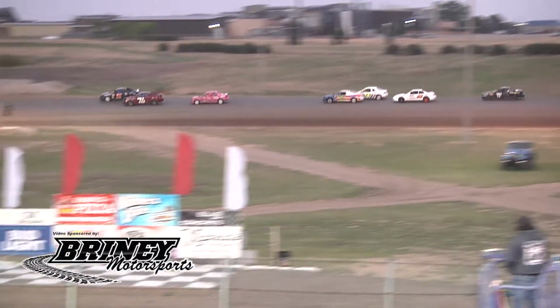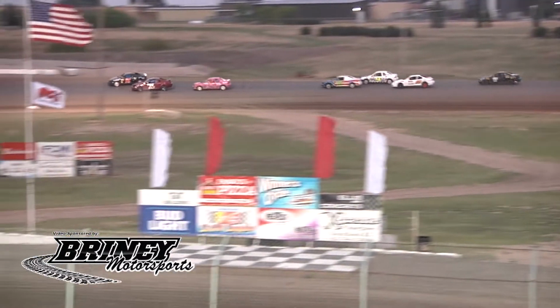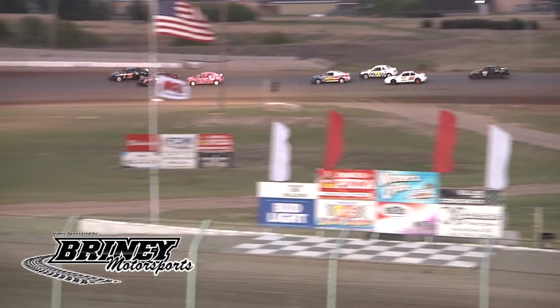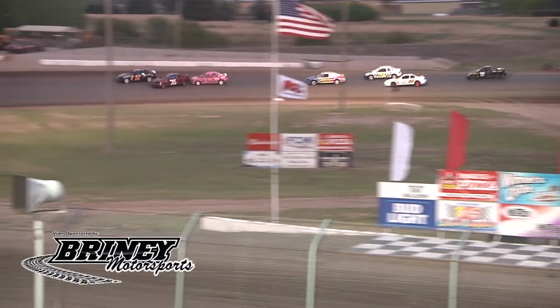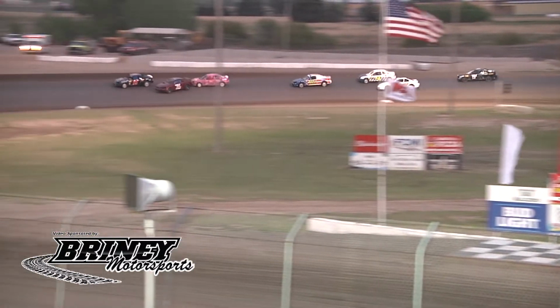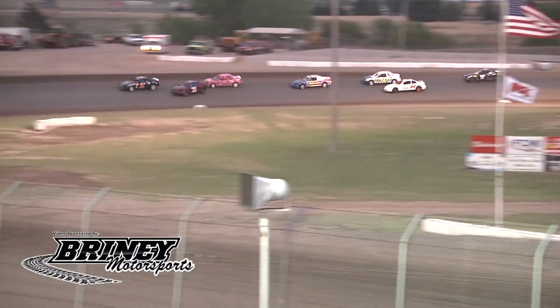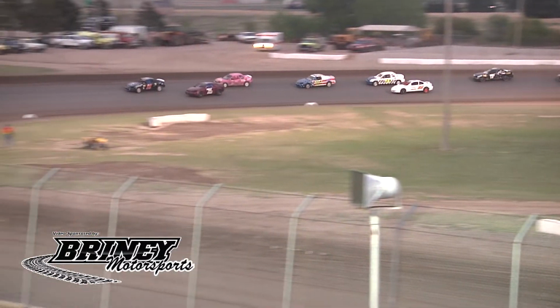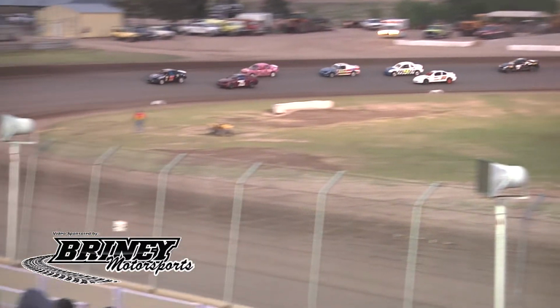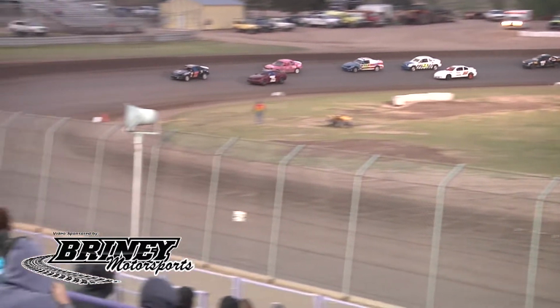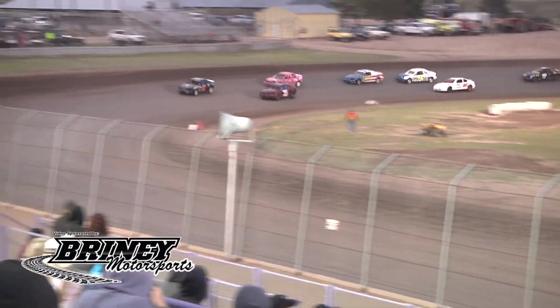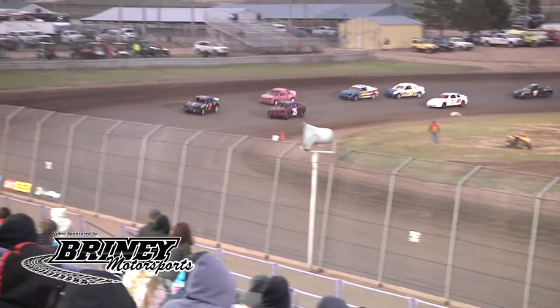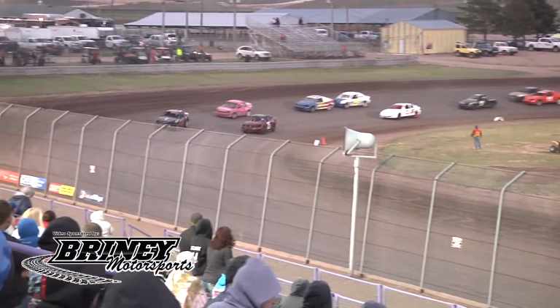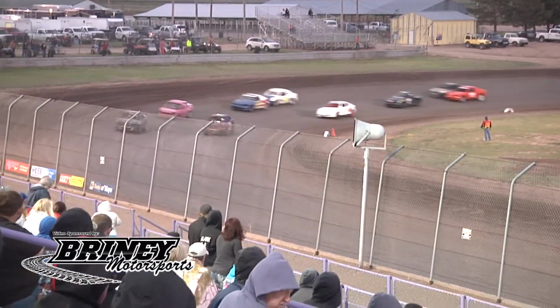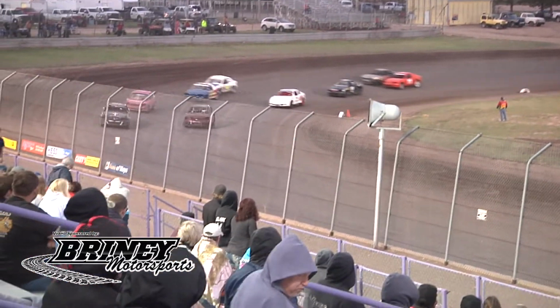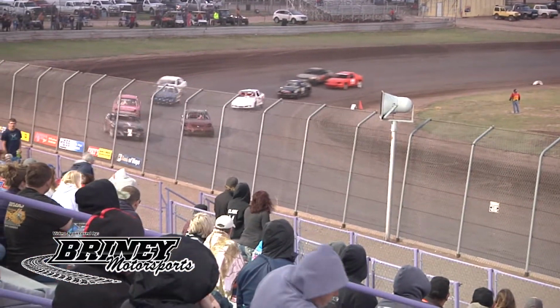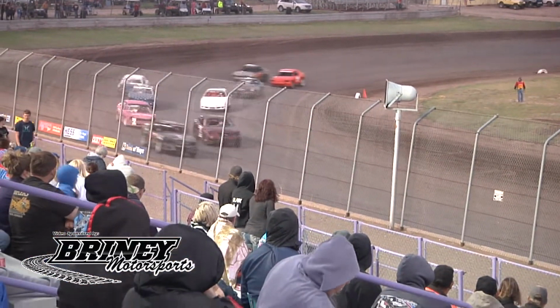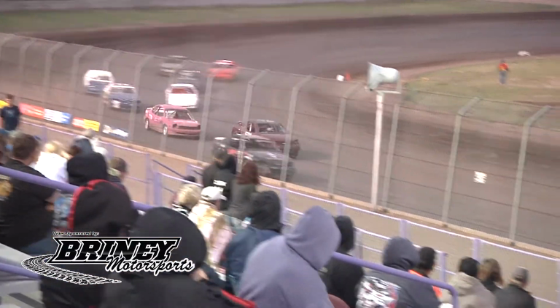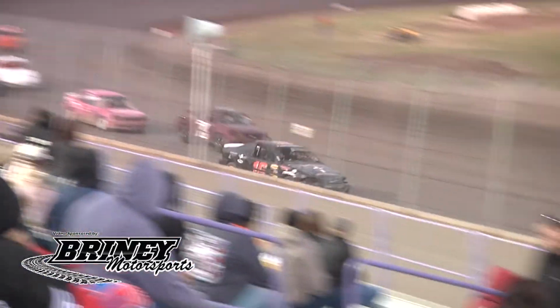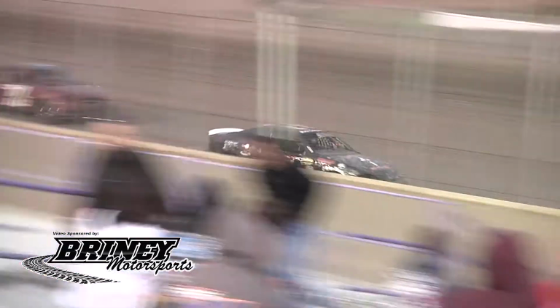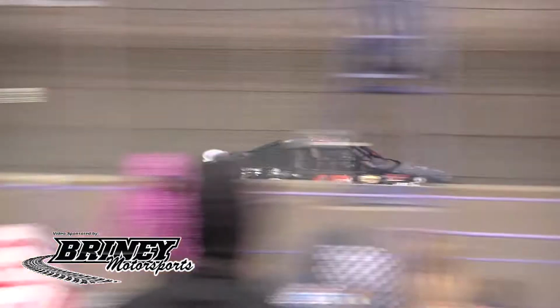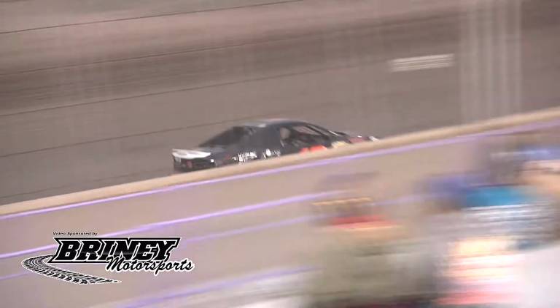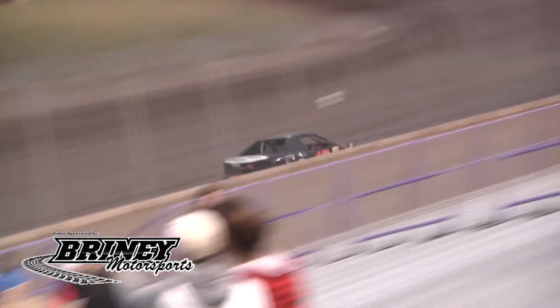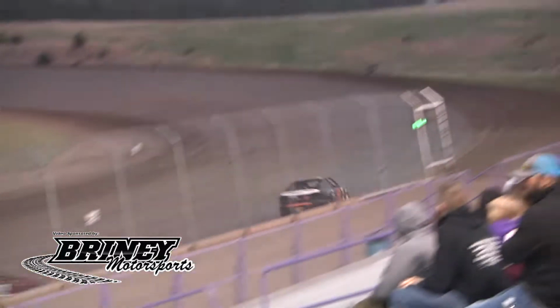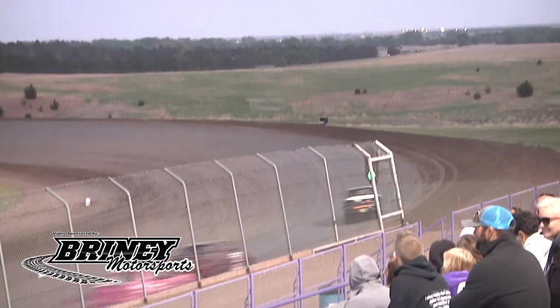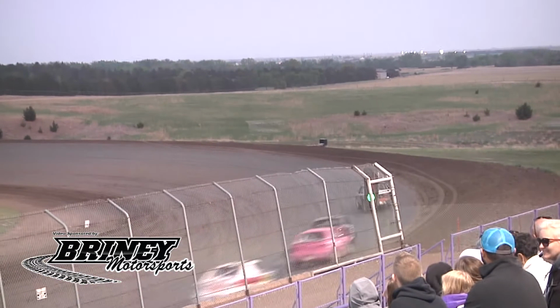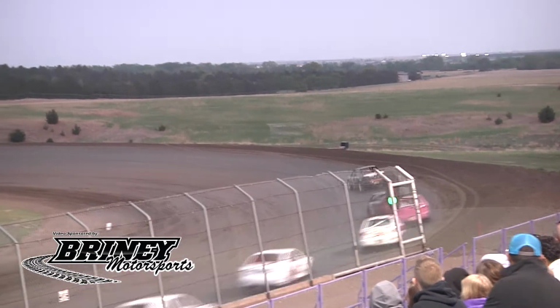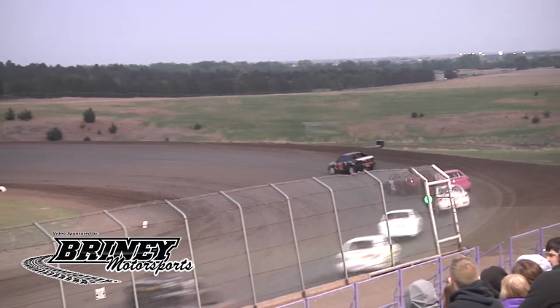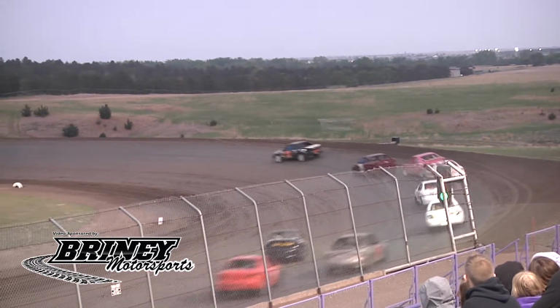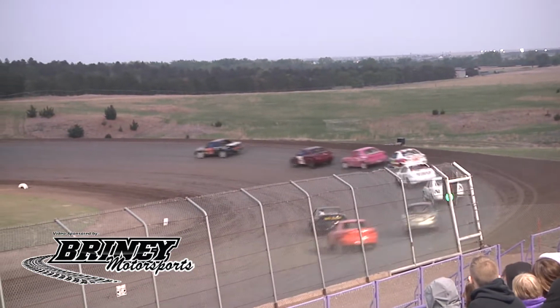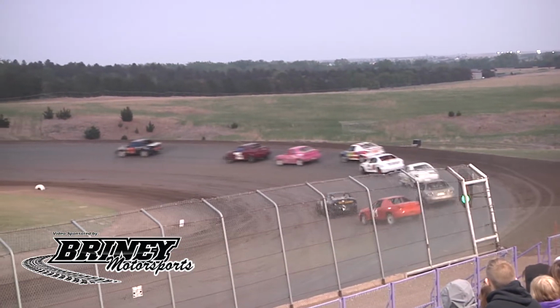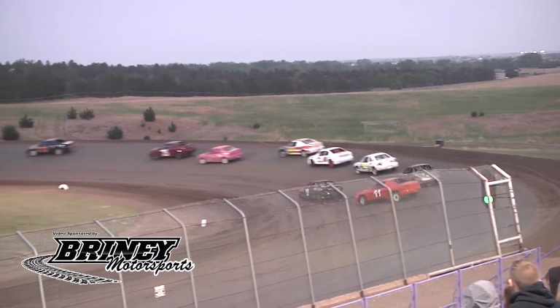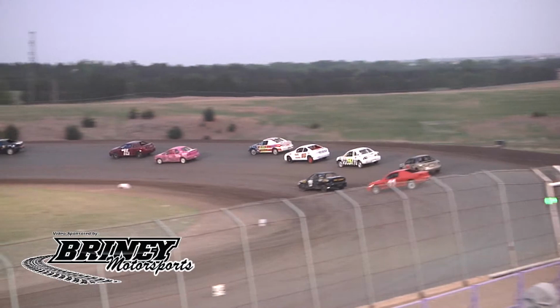Battle for the lead — Toby Schween up top, Jacob Schween, Art Herzog there. Three-car battle up front. With lap number one it's going to be the 16, Jacob Schween, your leader. Toby Schween in second. Art Herzog, now Richard Crow.